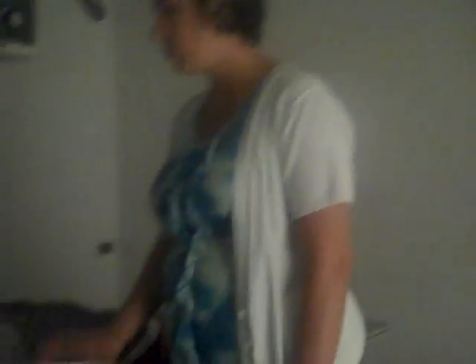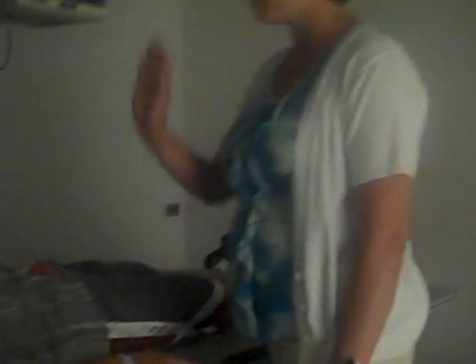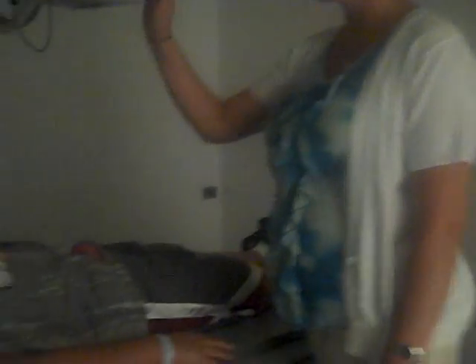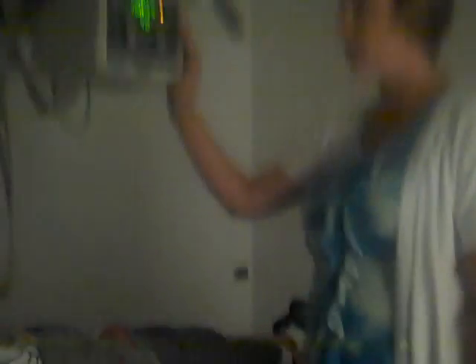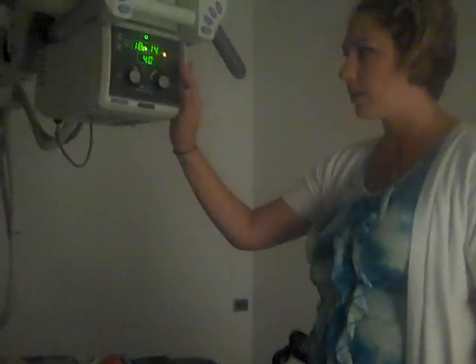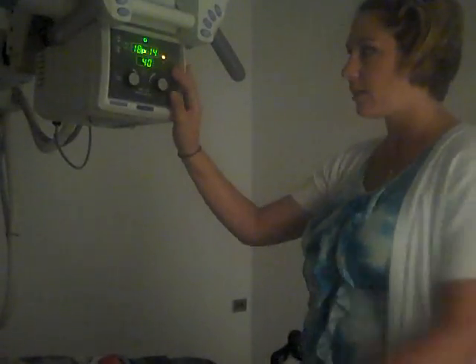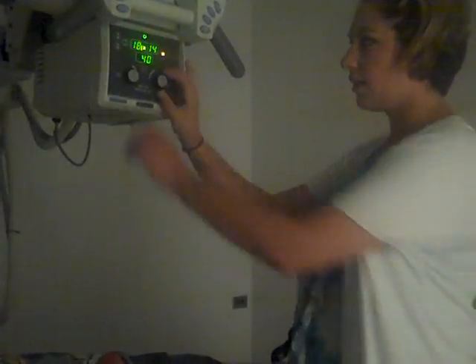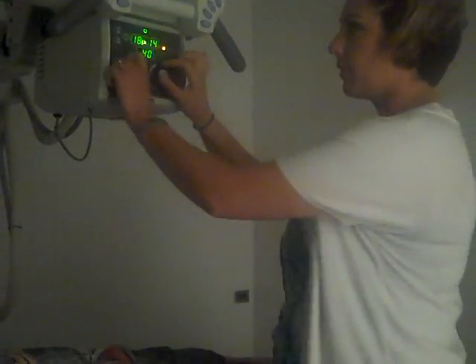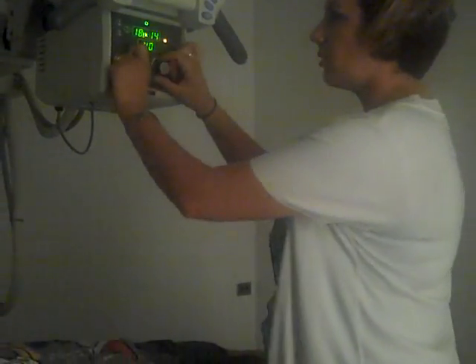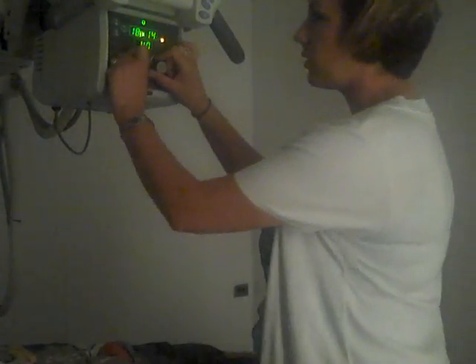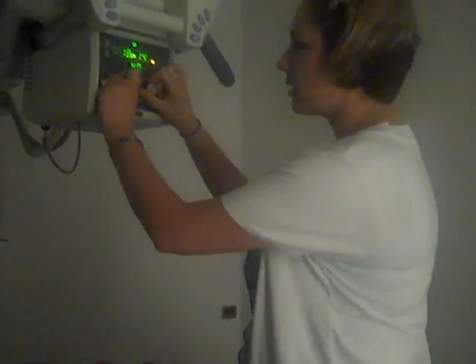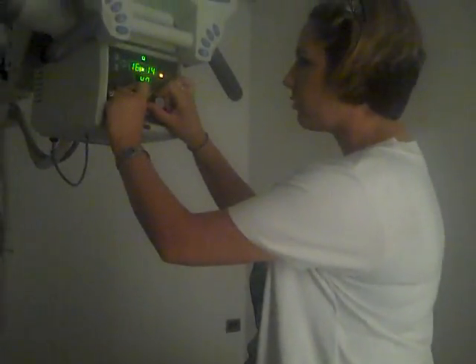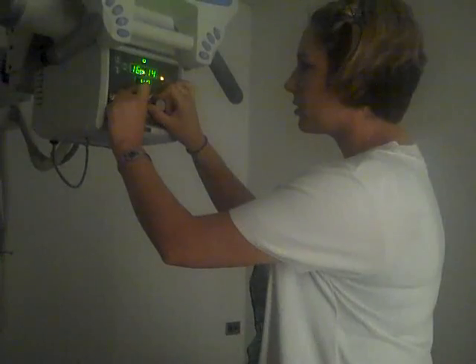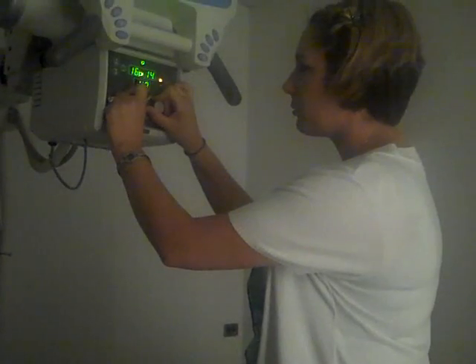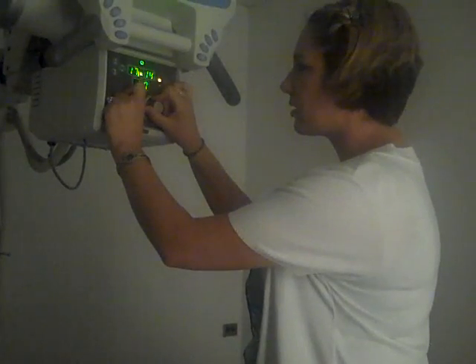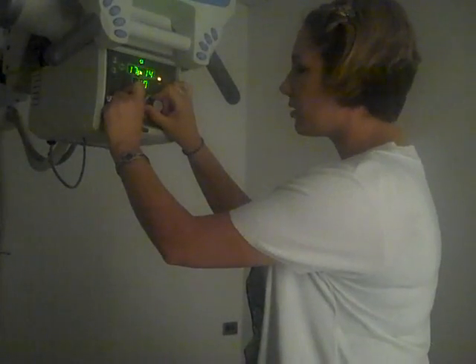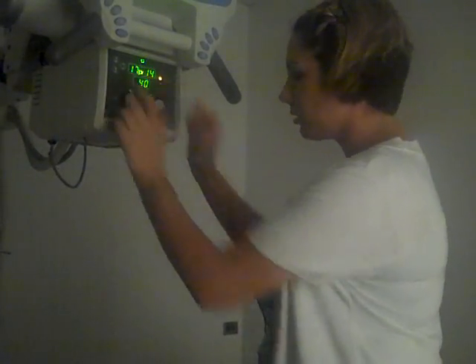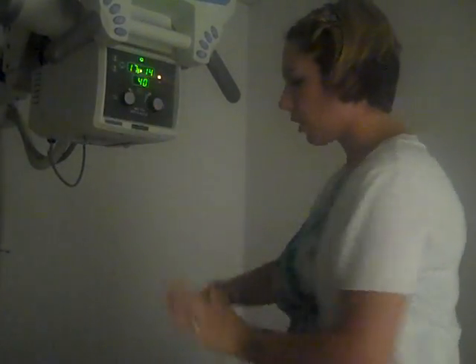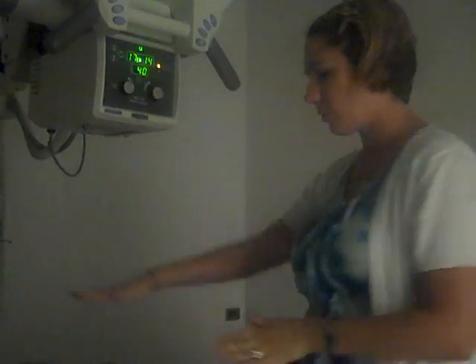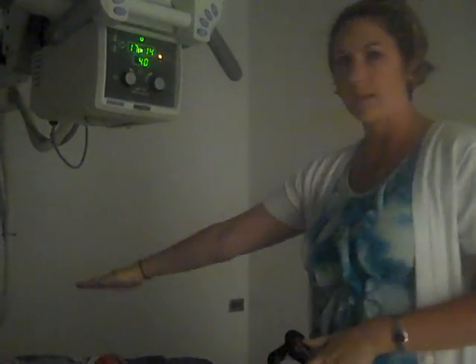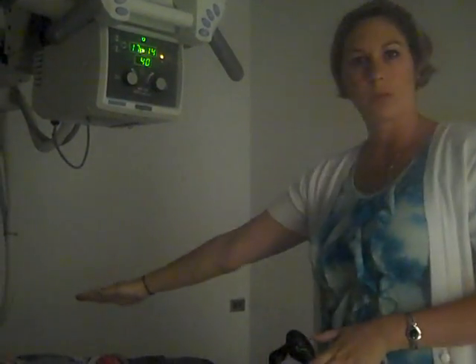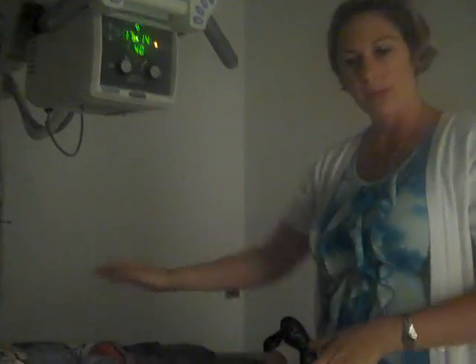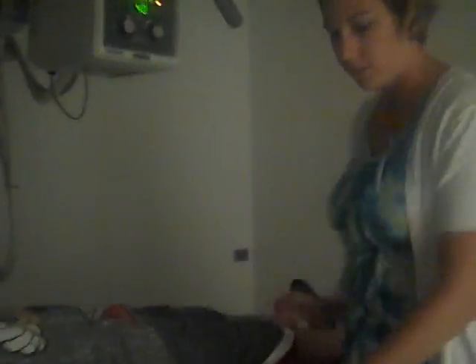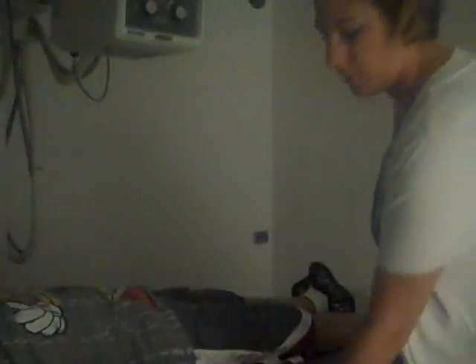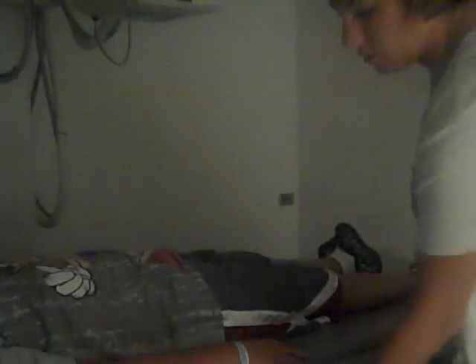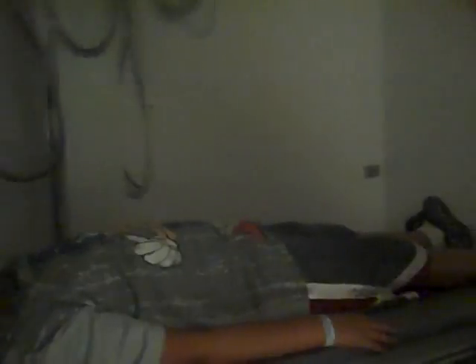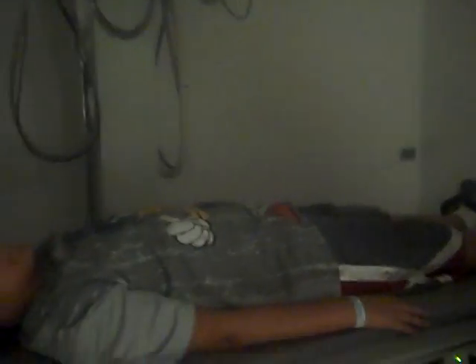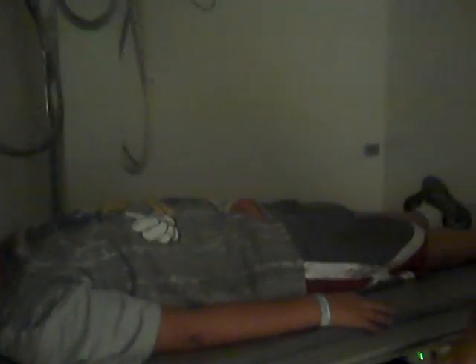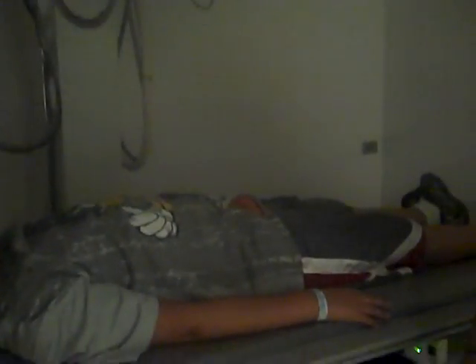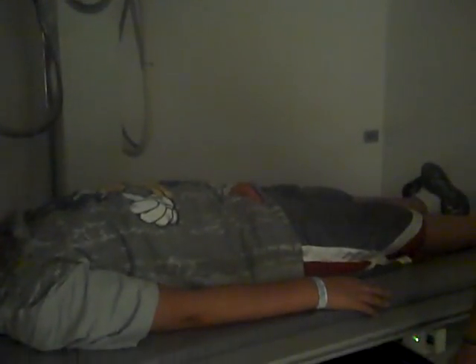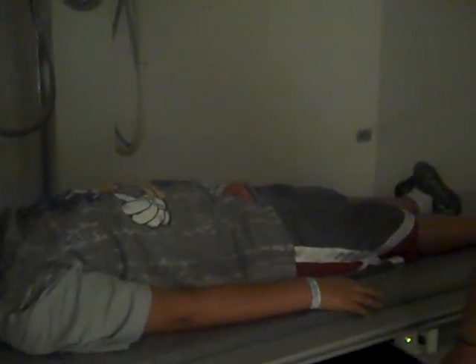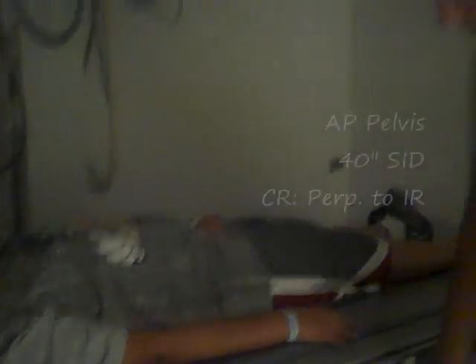You're using a 40-inch SID. We're using a 14 by 17 crosswise to our patient. Make sure we have our film loaded in.